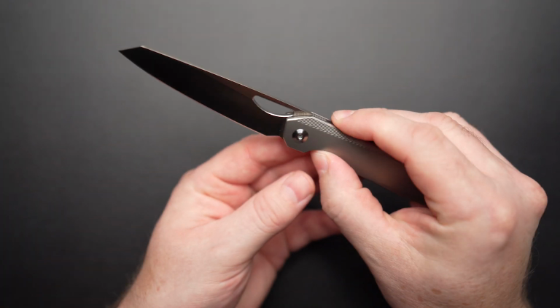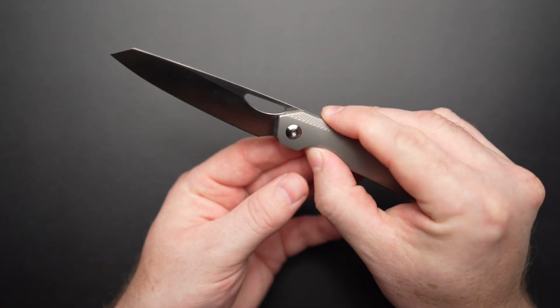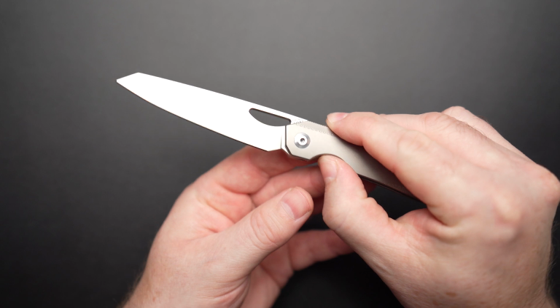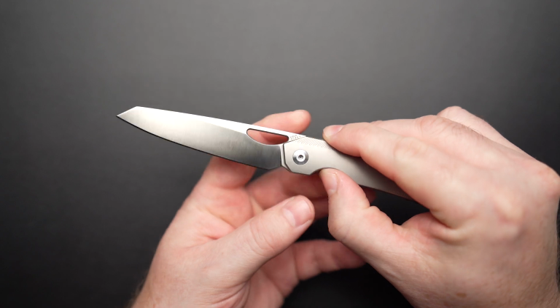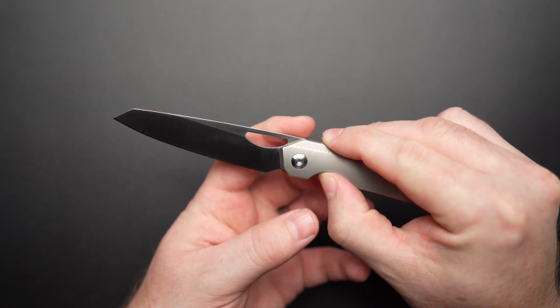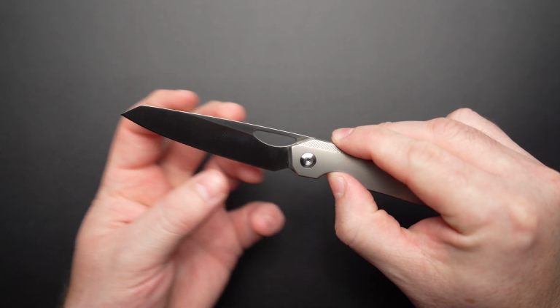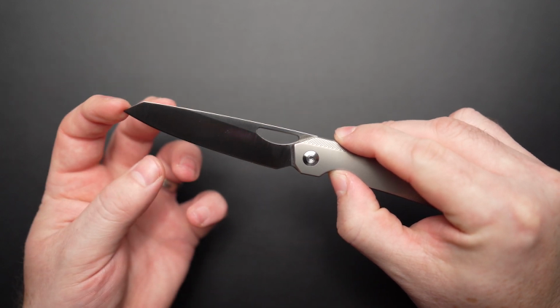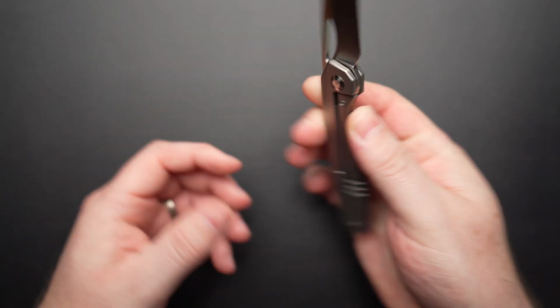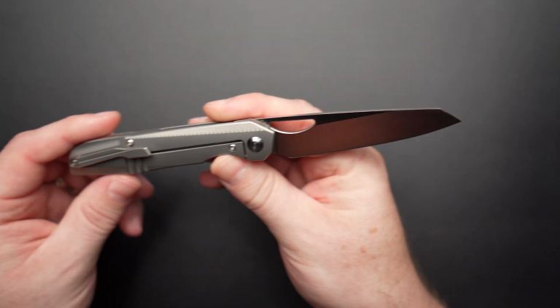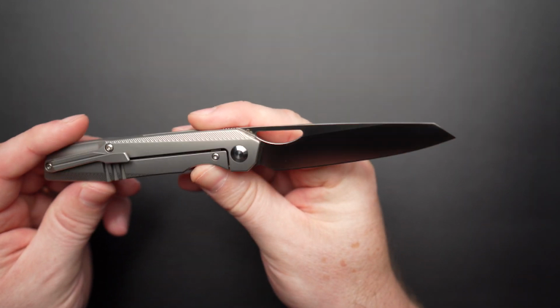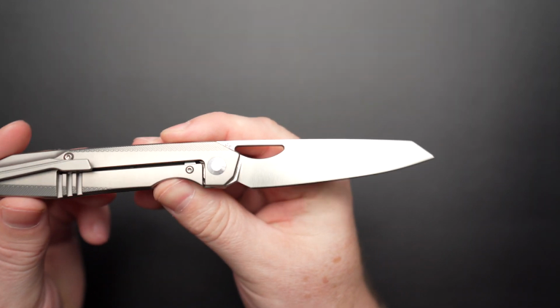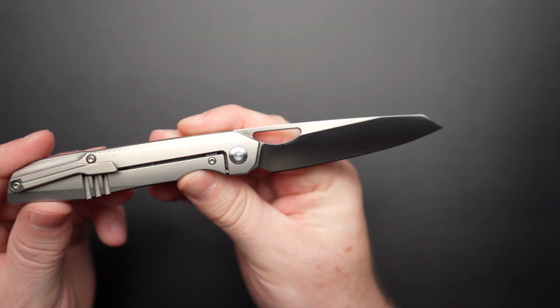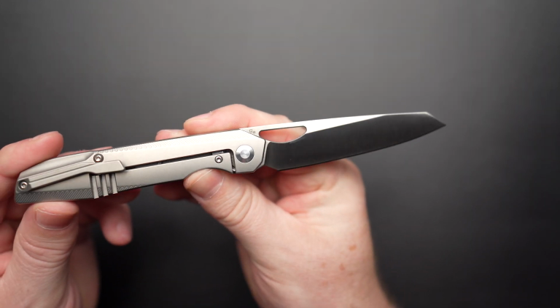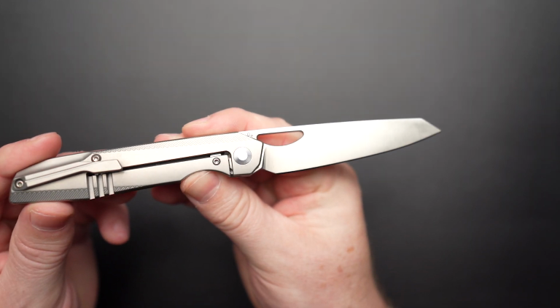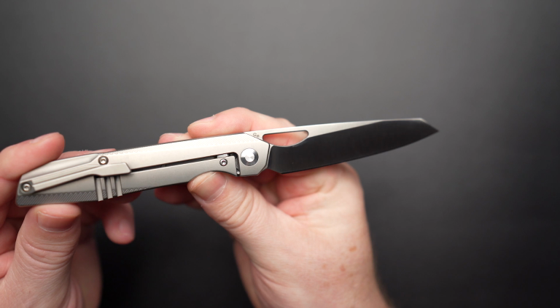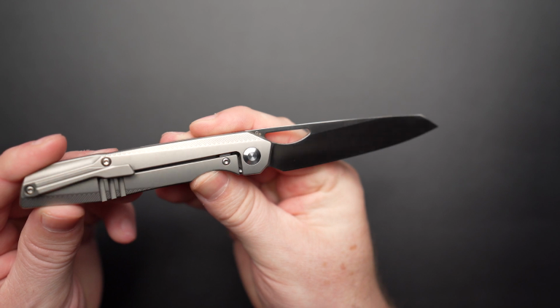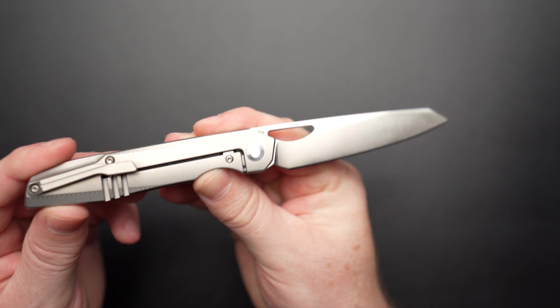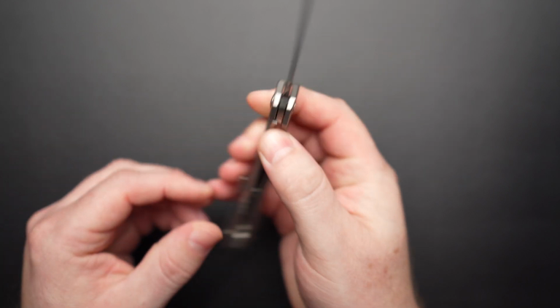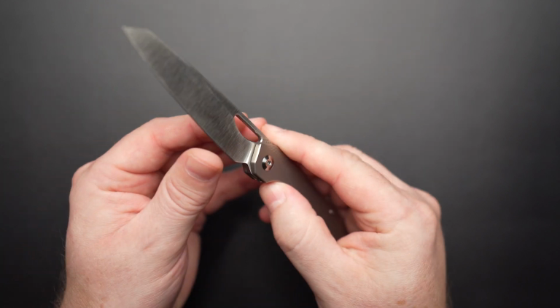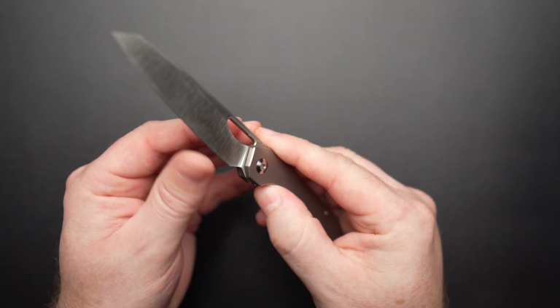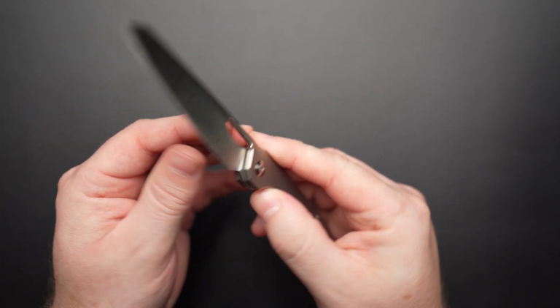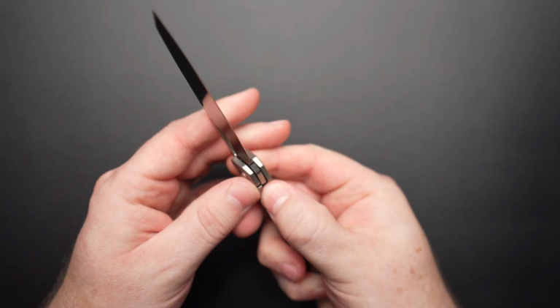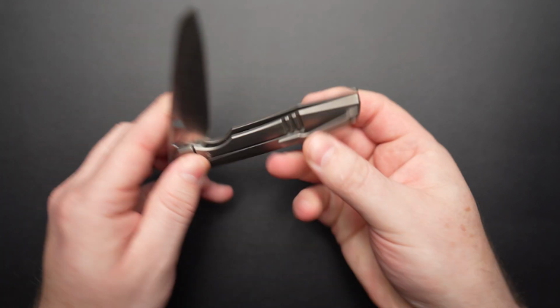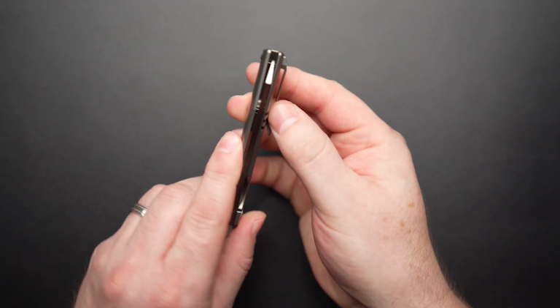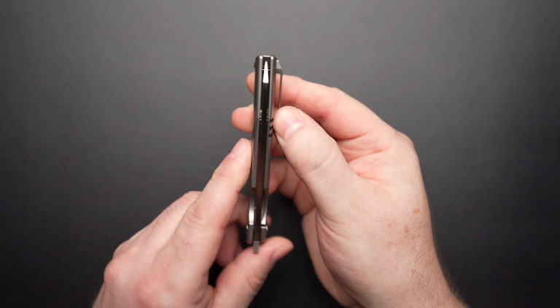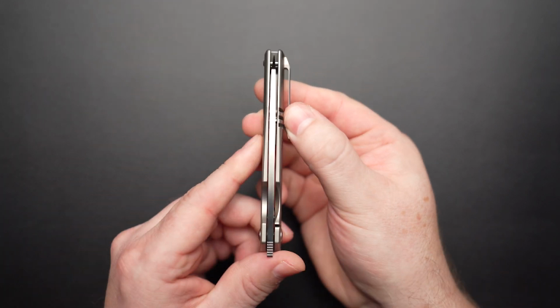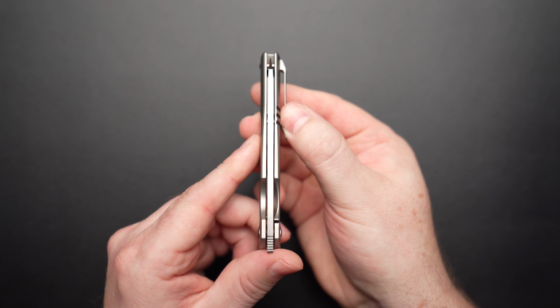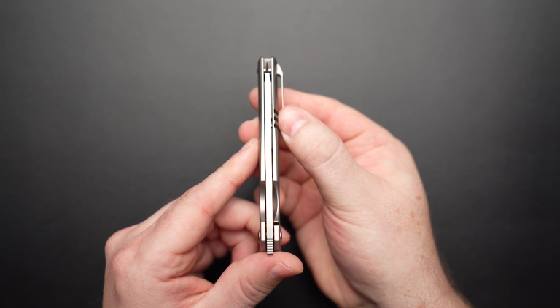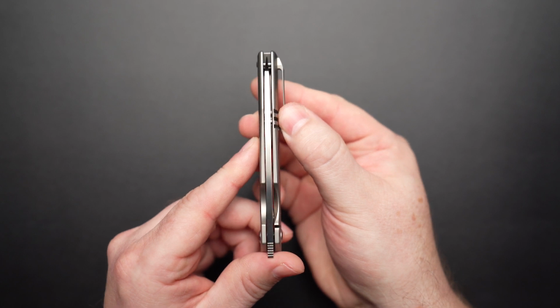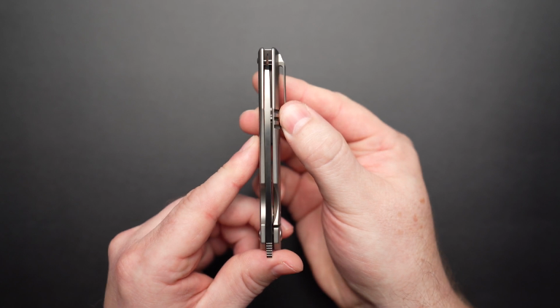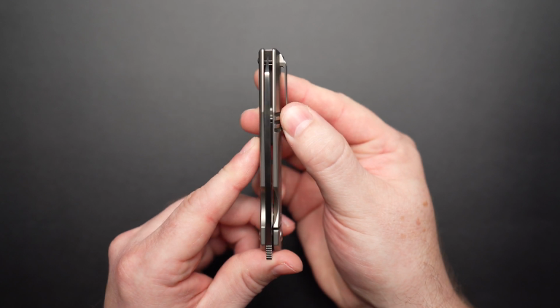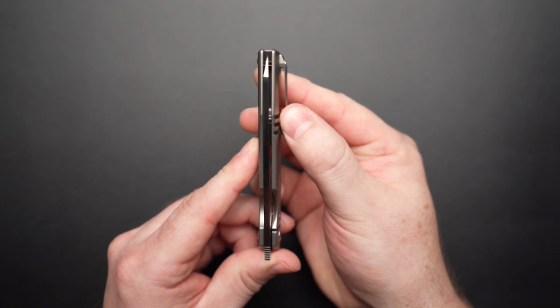She's rocking a 3.4 inch reverse Tanto blade, satin finish, tall flat grind. Sharp as a razor straight out of the box. Blade centering is spot on.